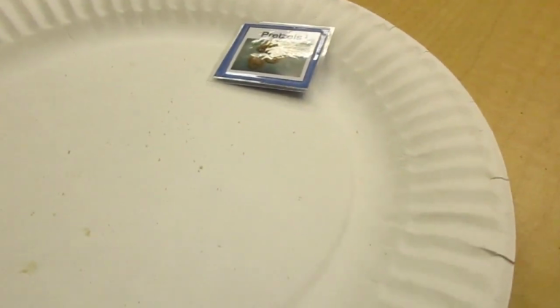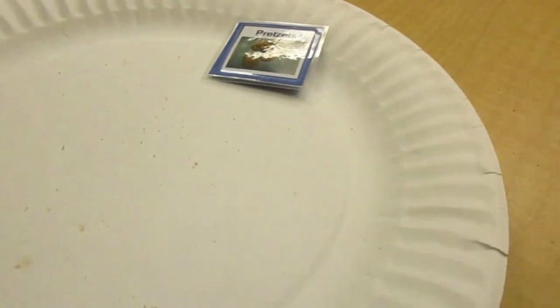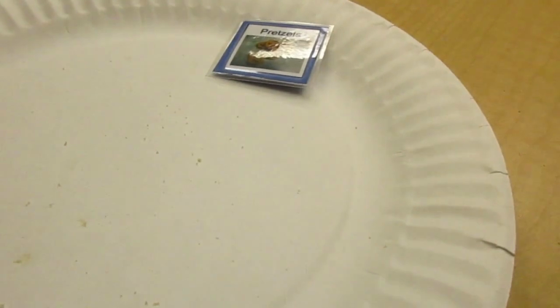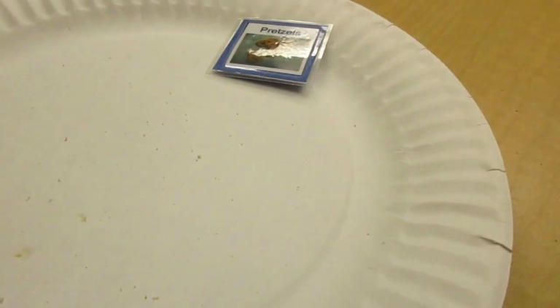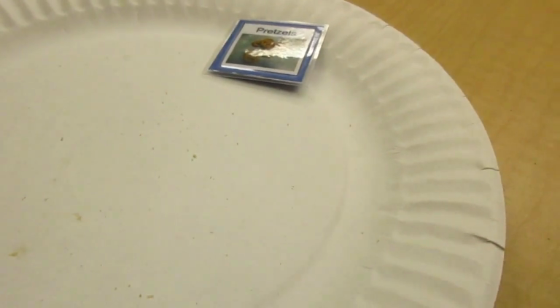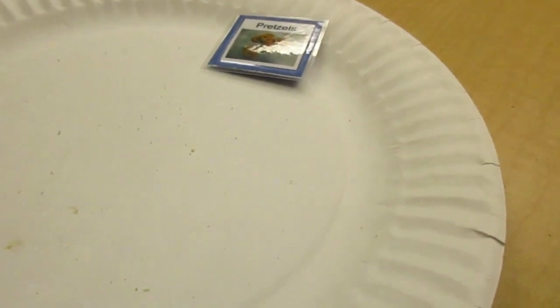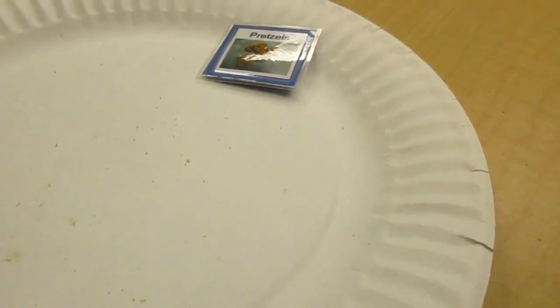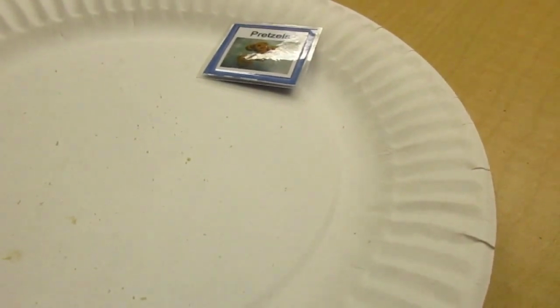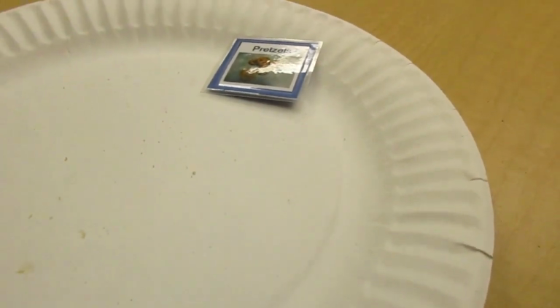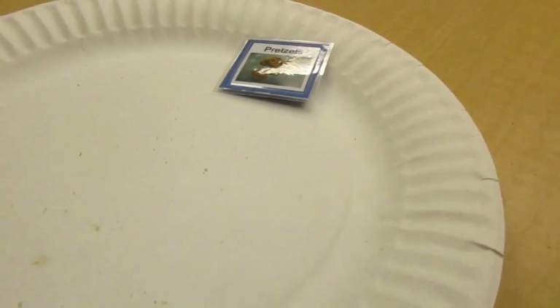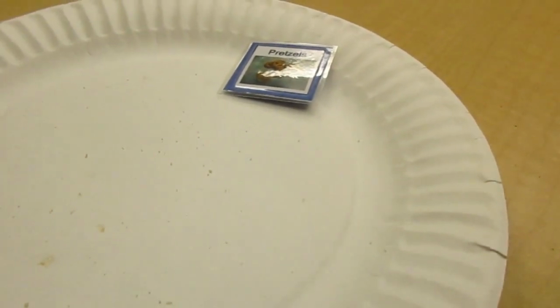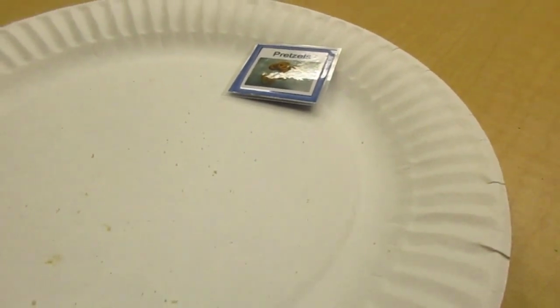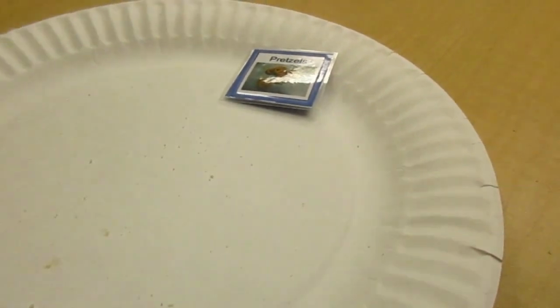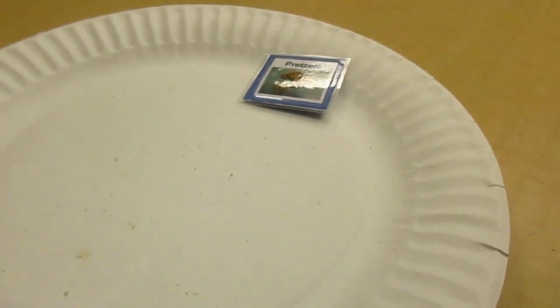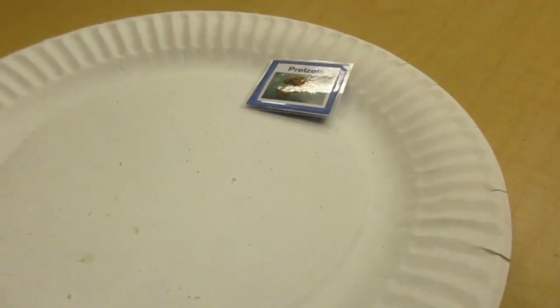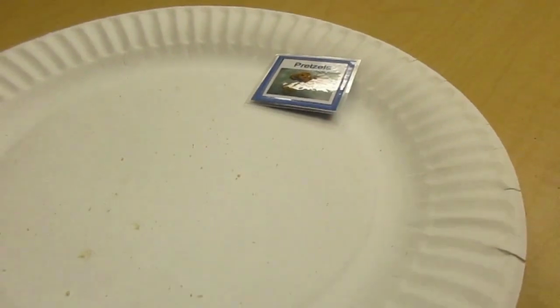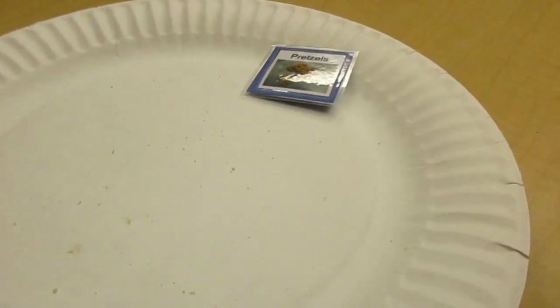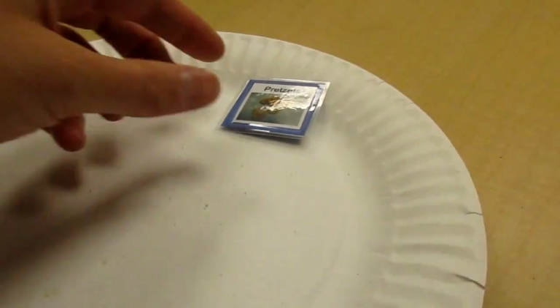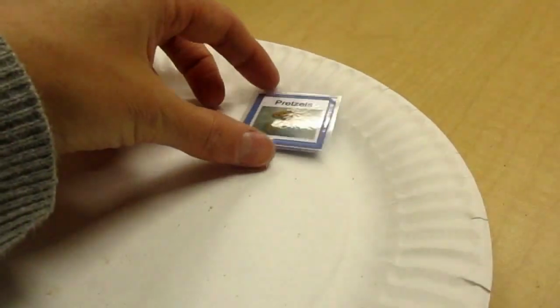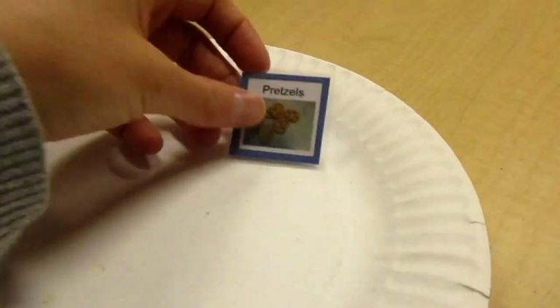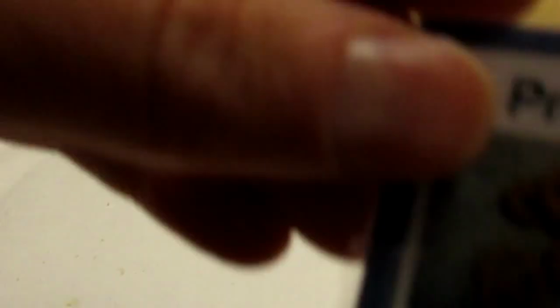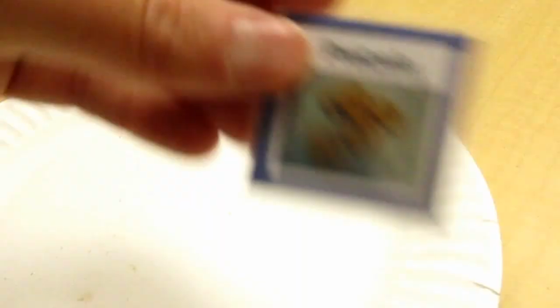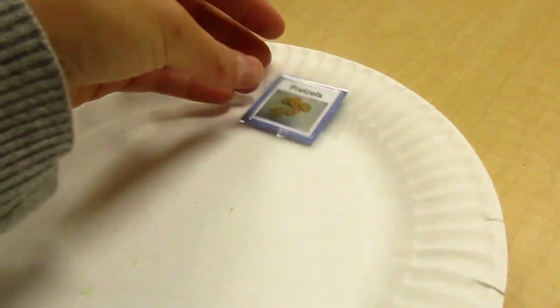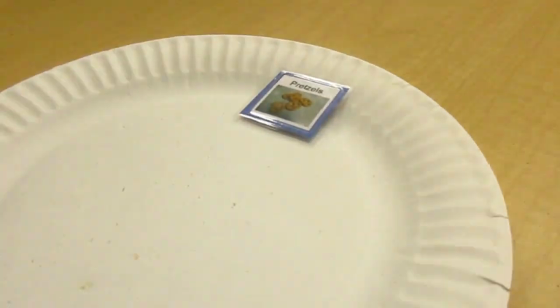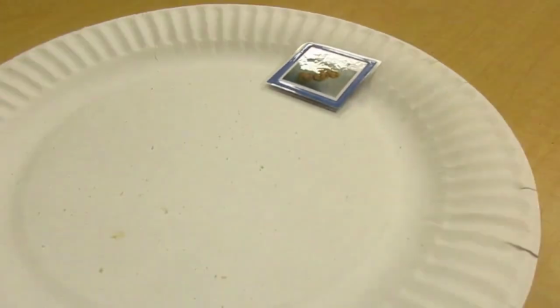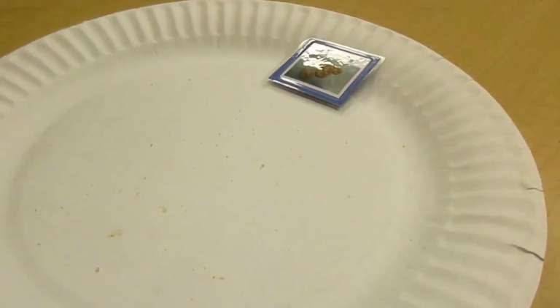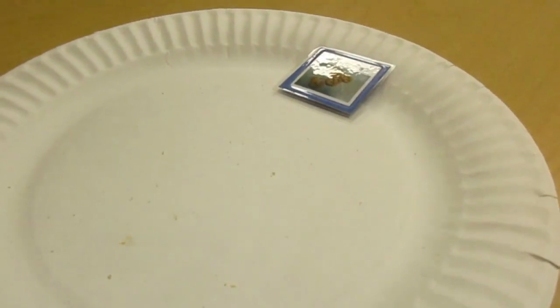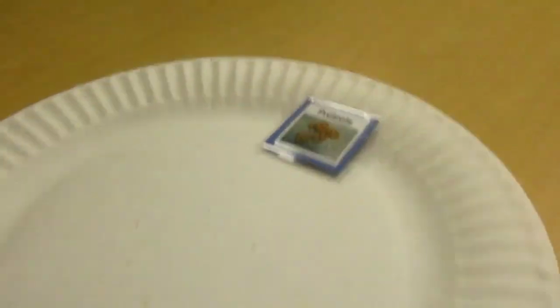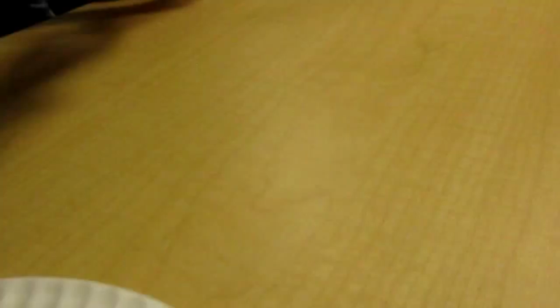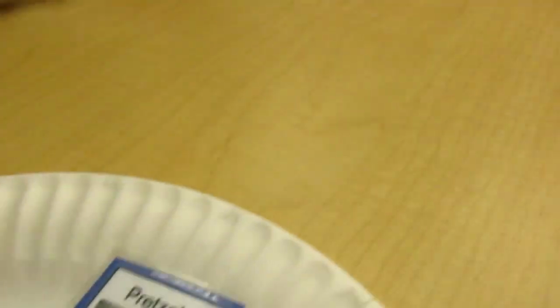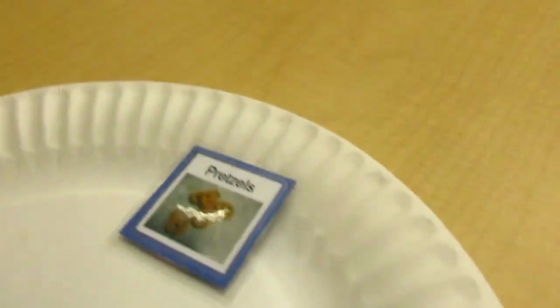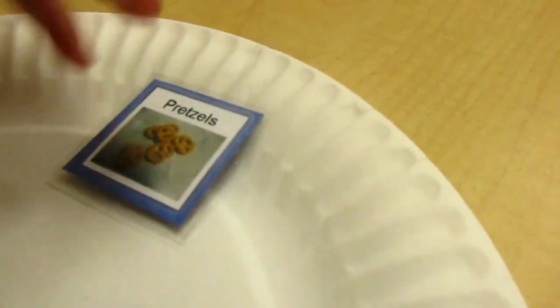And when I know that he wants to request something, I hand over hand have him put this picture into my hand or into the hand of one of my volunteers. Like this.